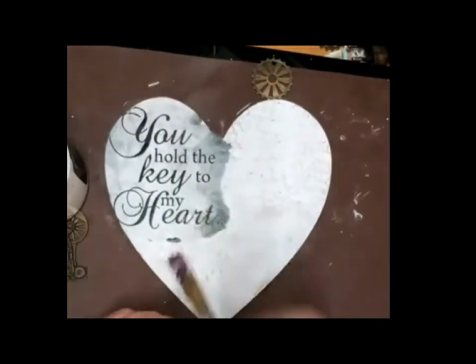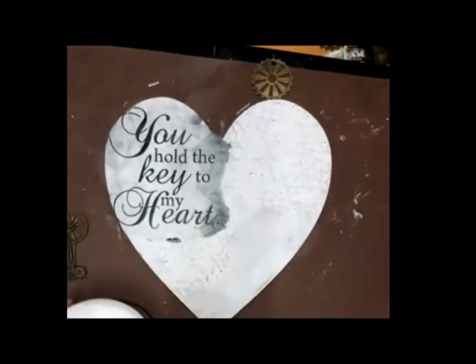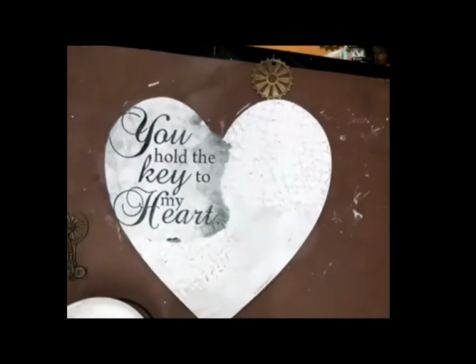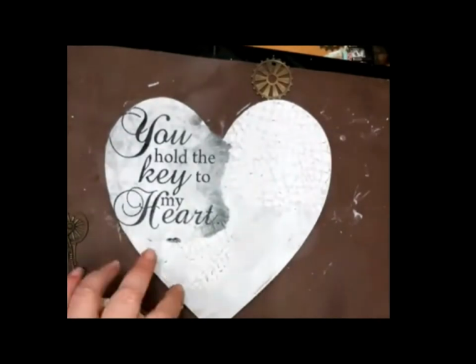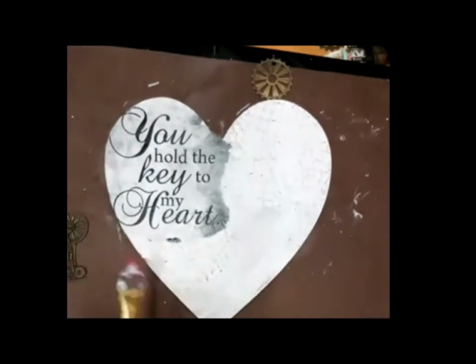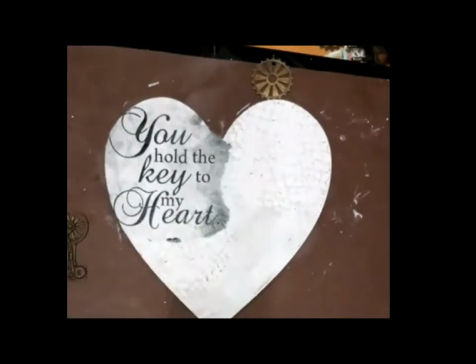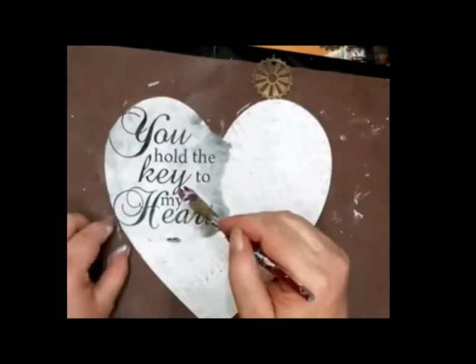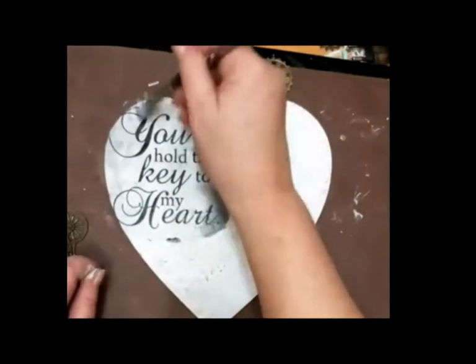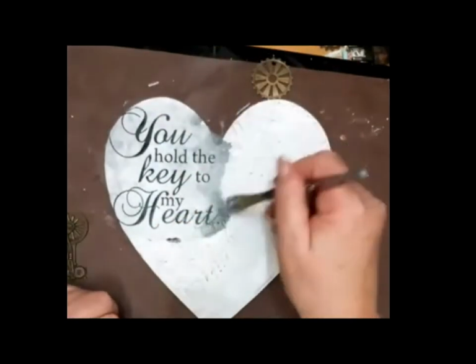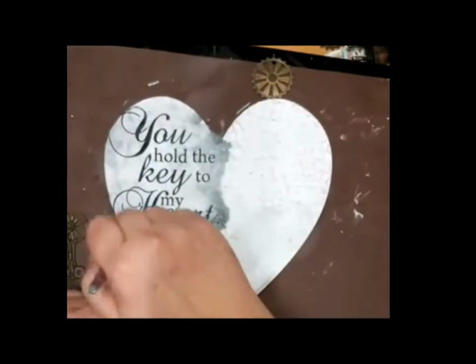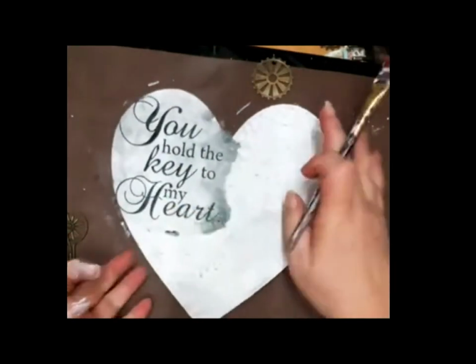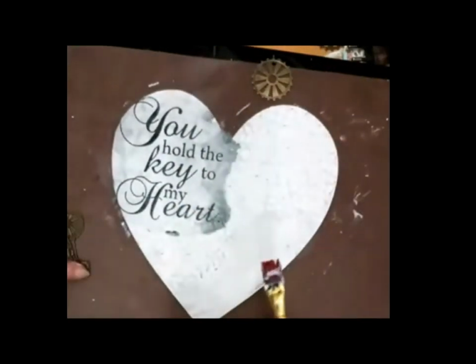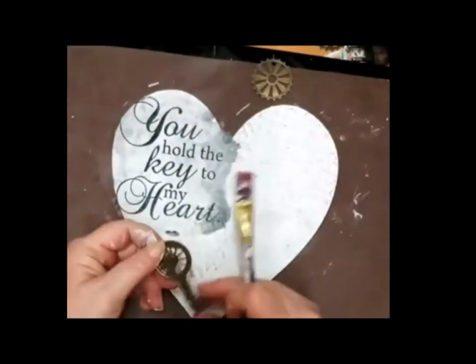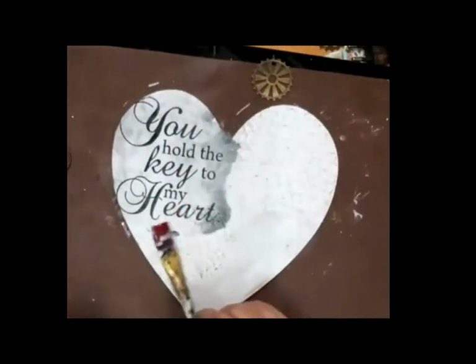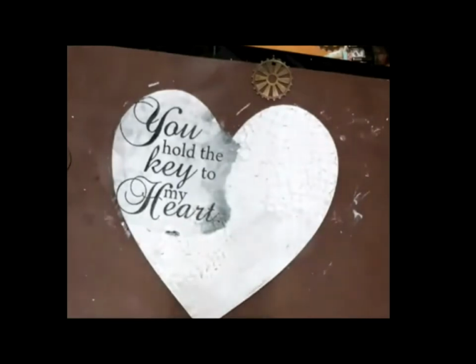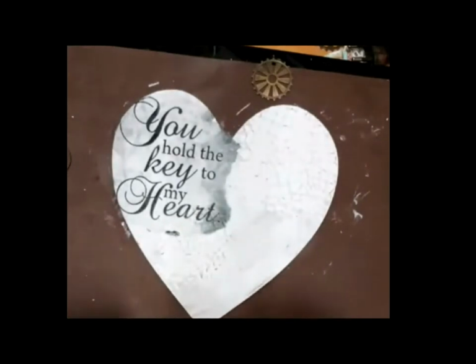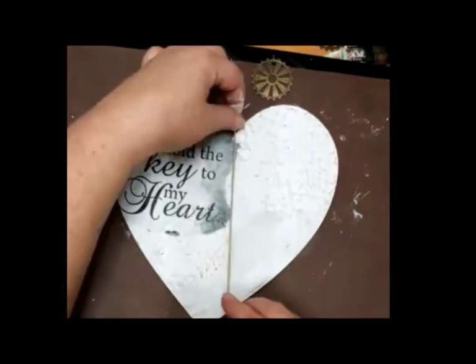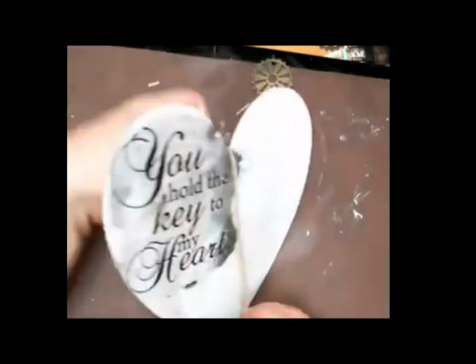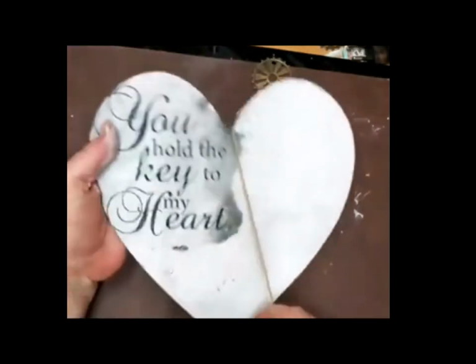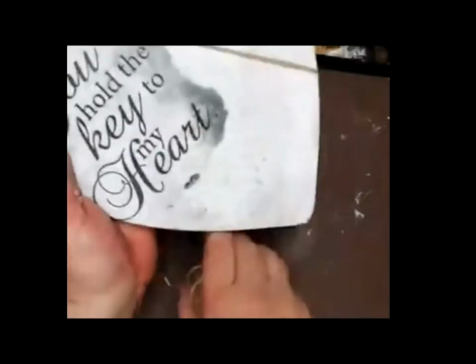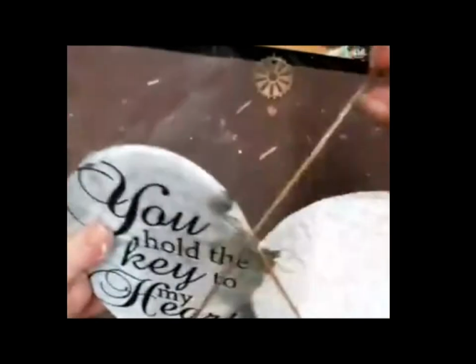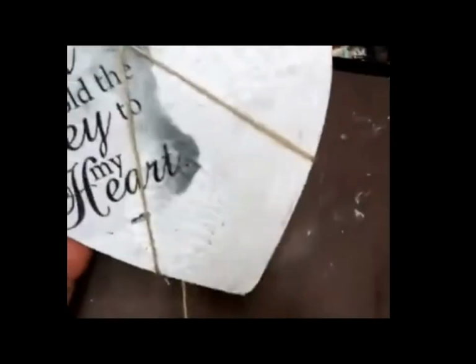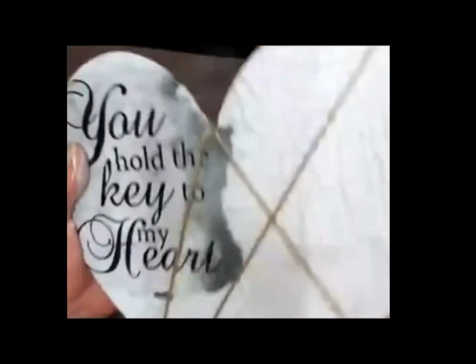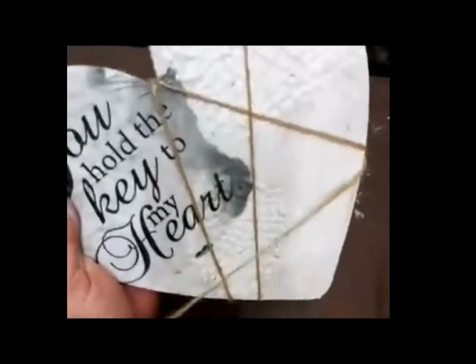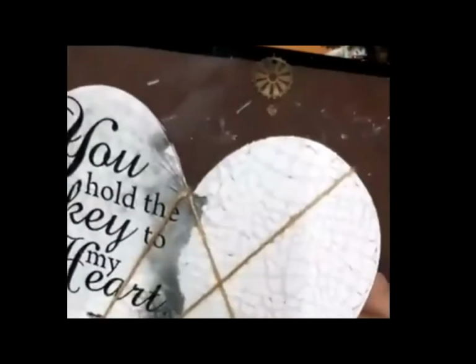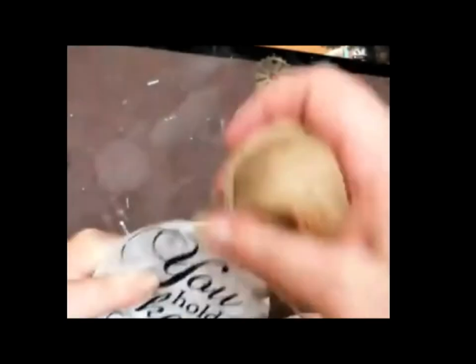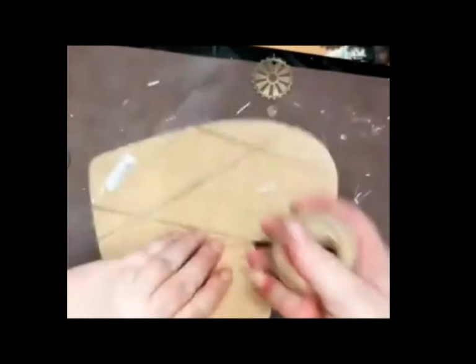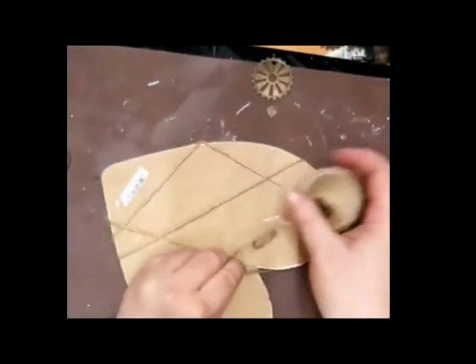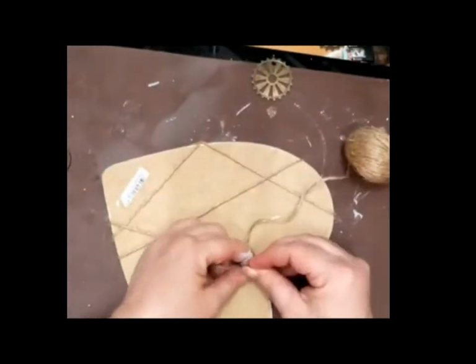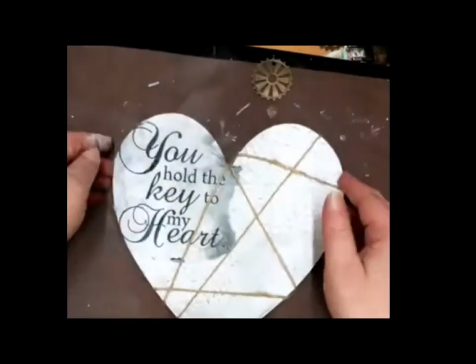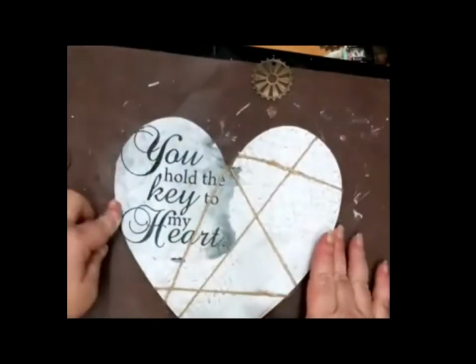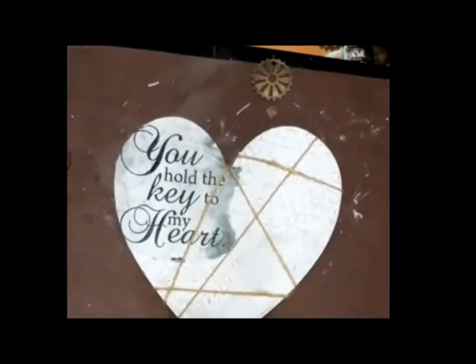After that I took some rope and made some layers of texture around my heart because I think that's very nice when you do that. It gives a little 'wow' into your canvas, I think.